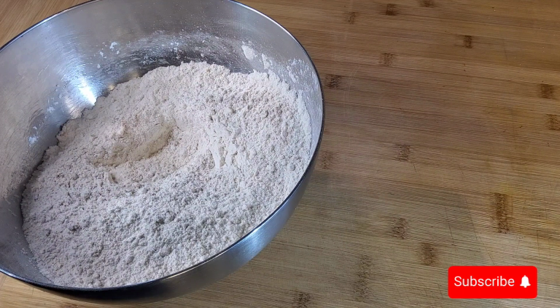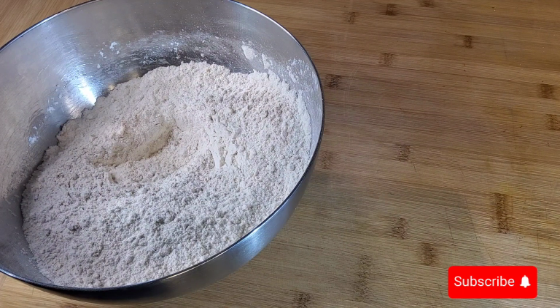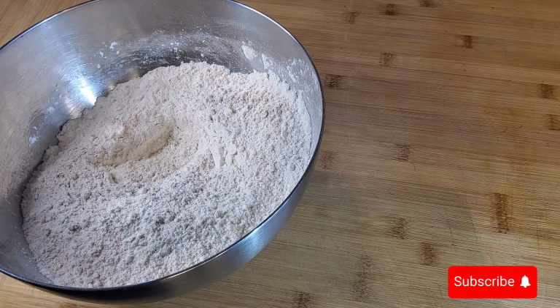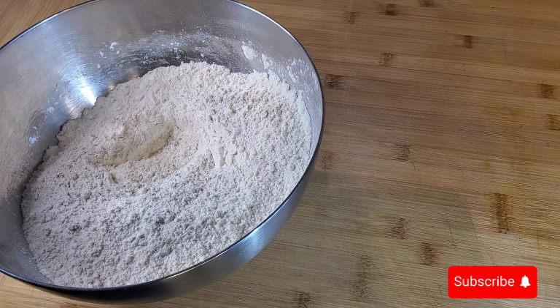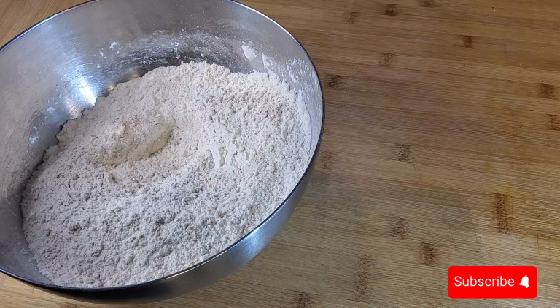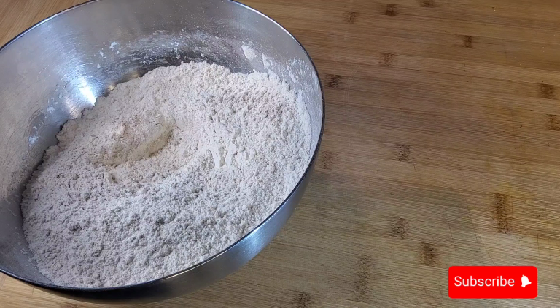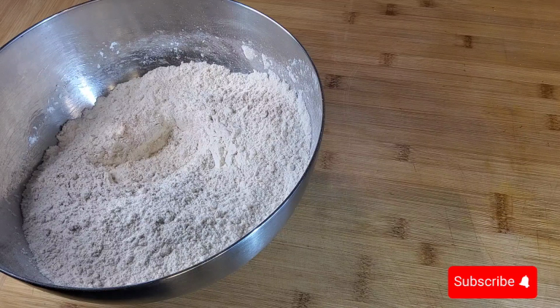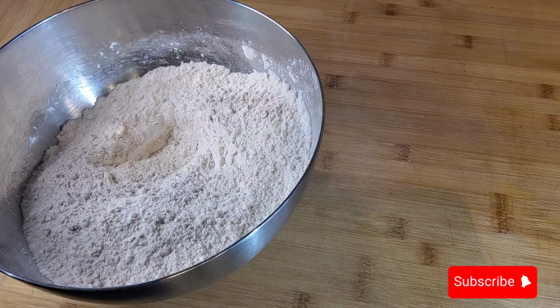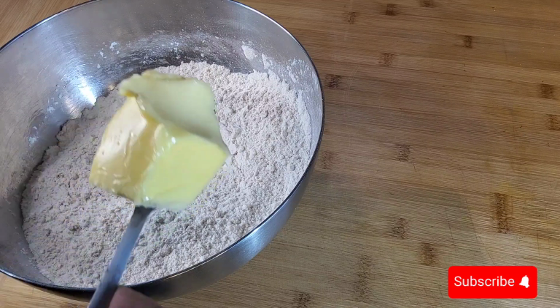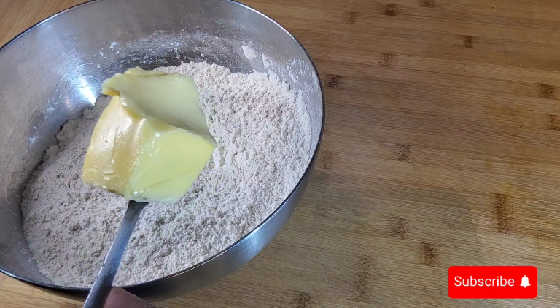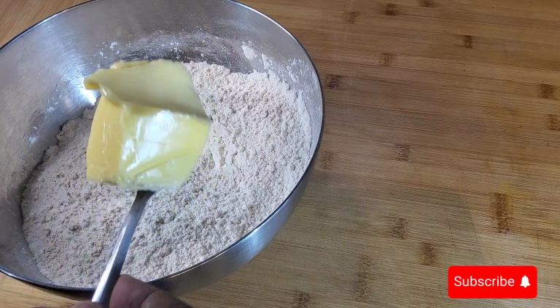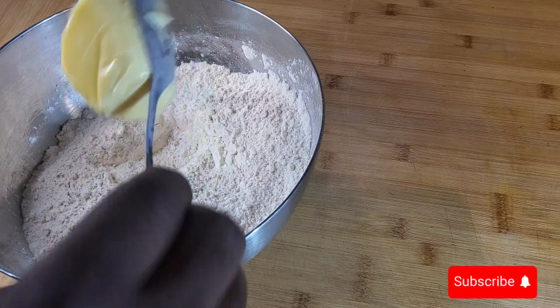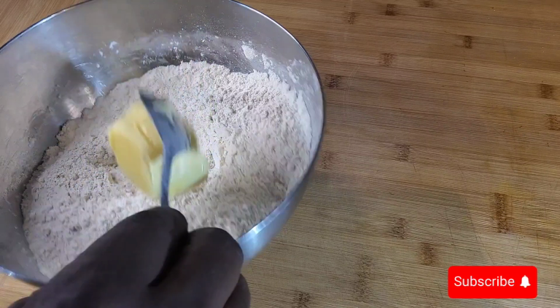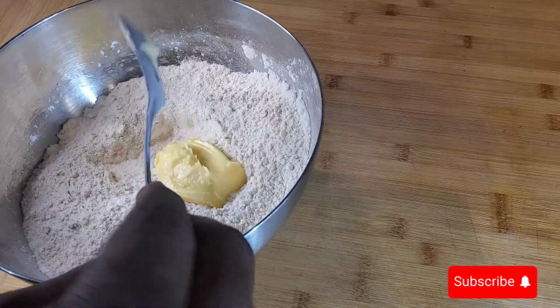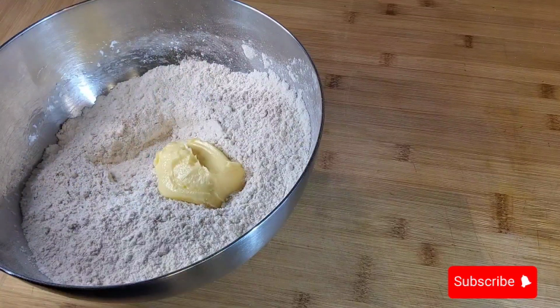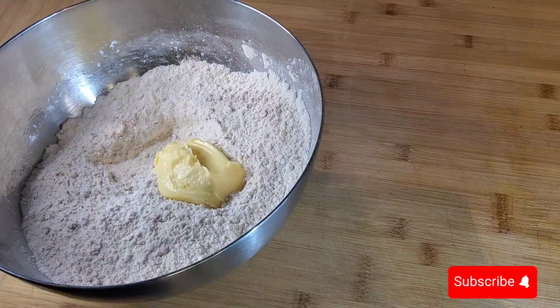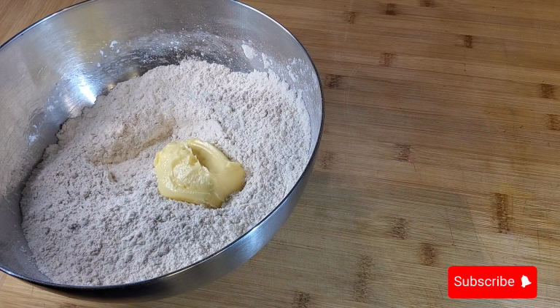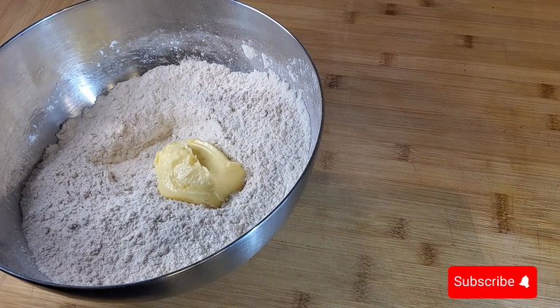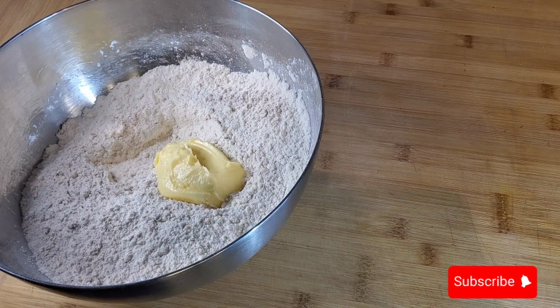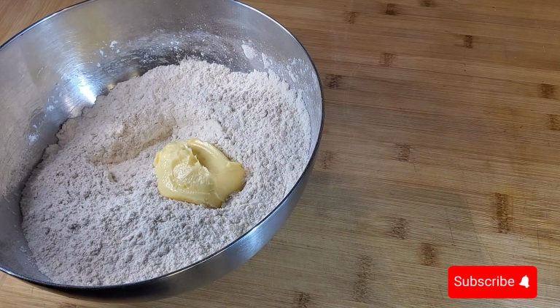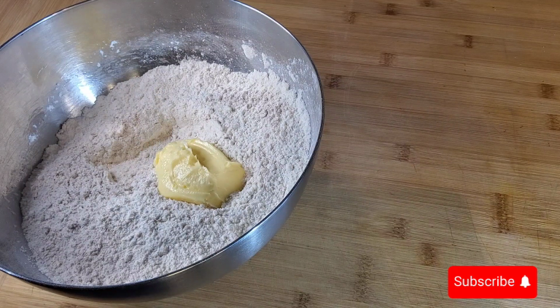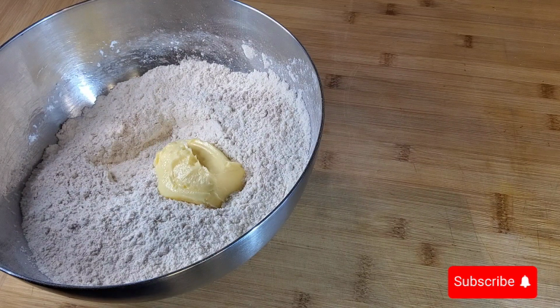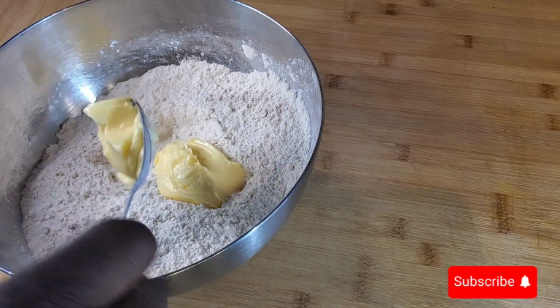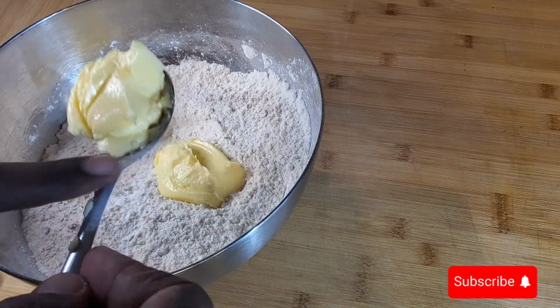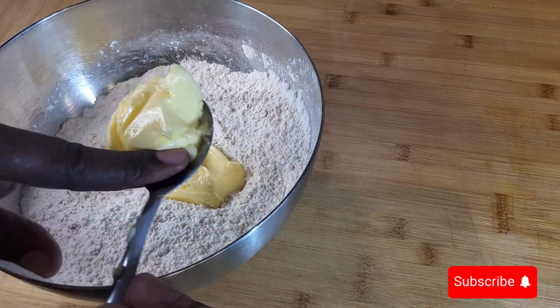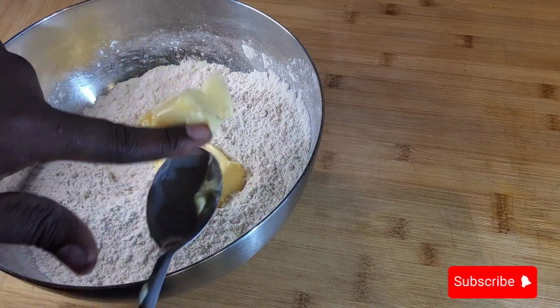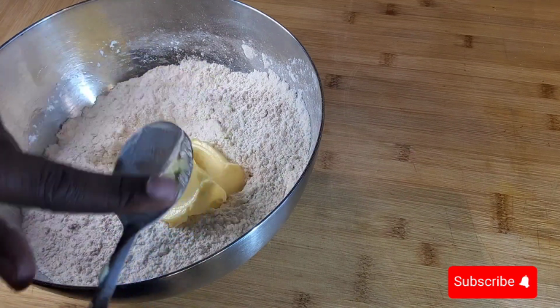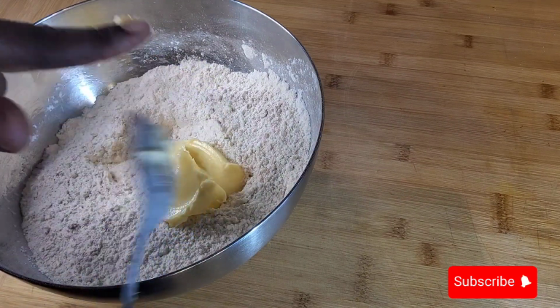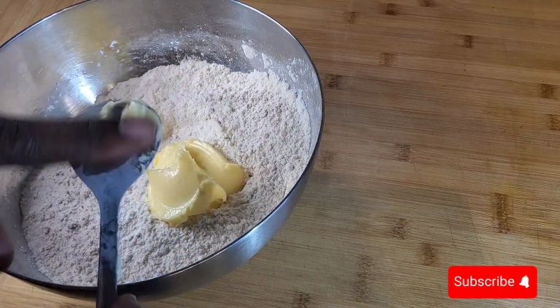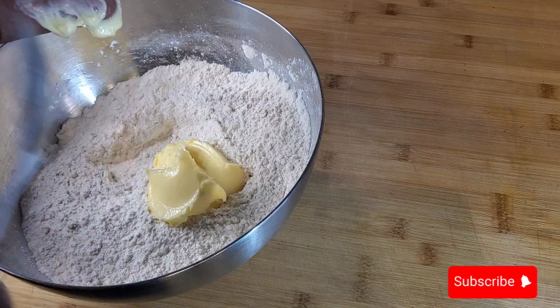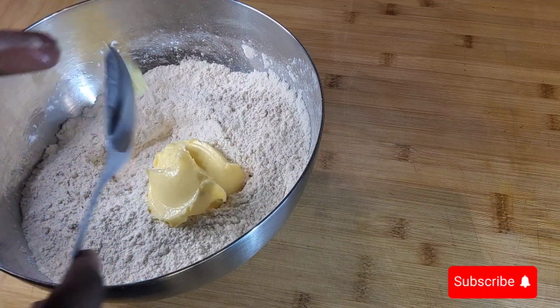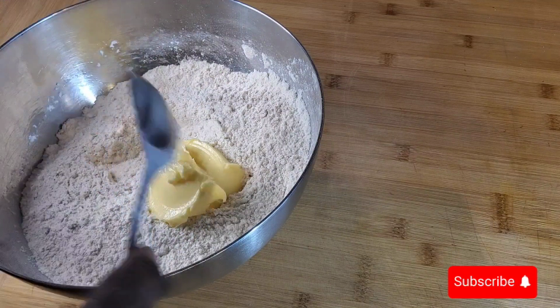And the butter — I'm going to use about a hundred grams of butter. It depends on how you want your crumb mix to turn out.